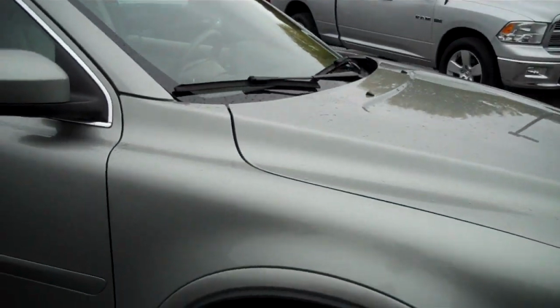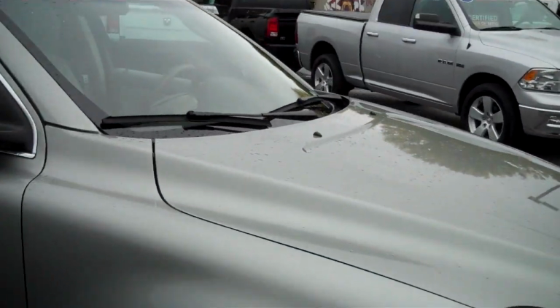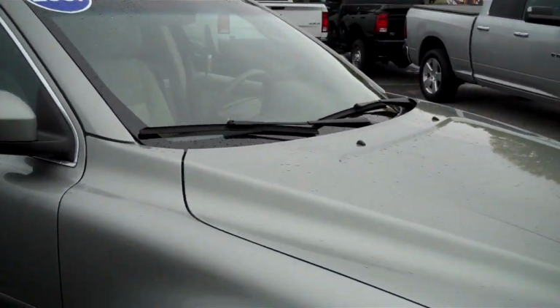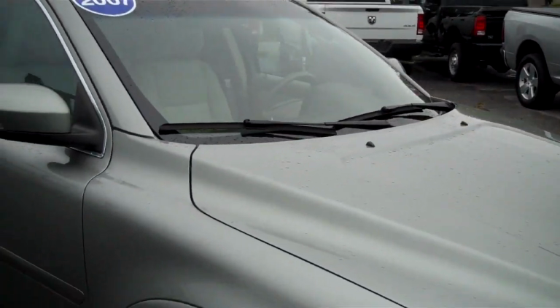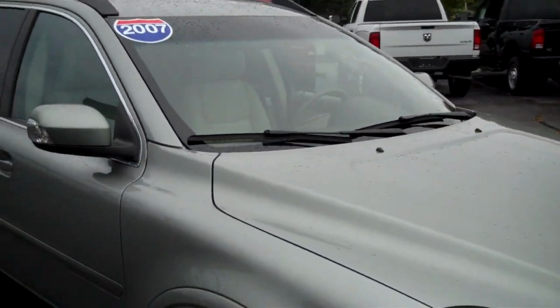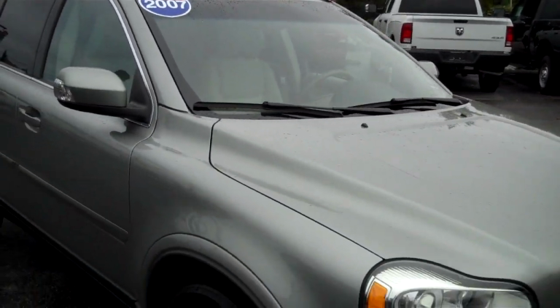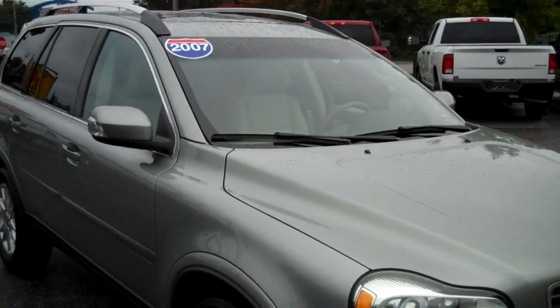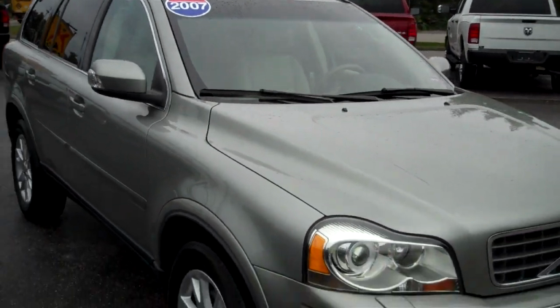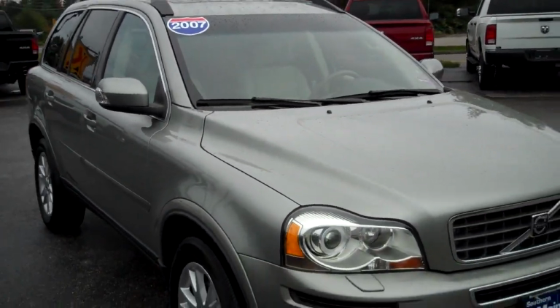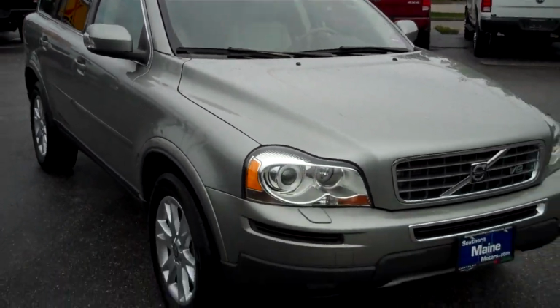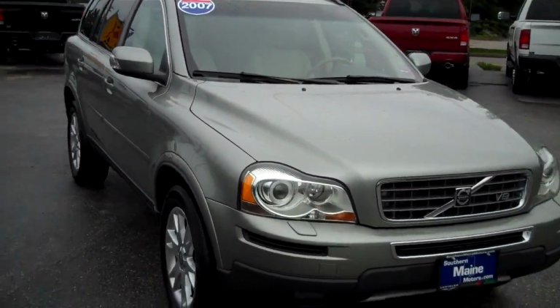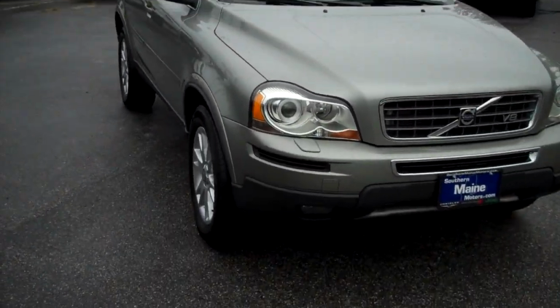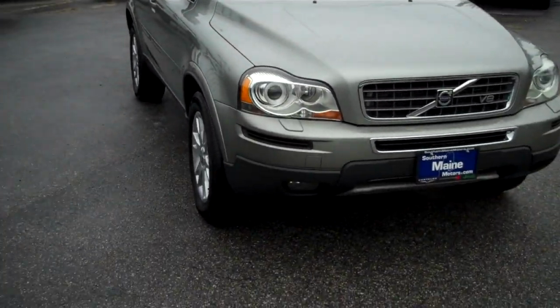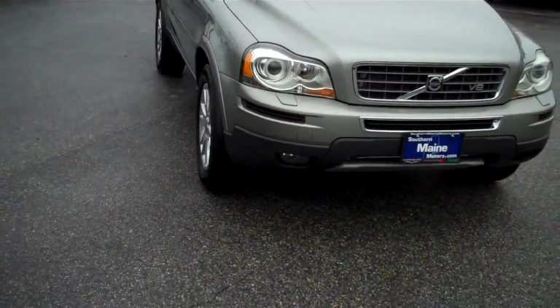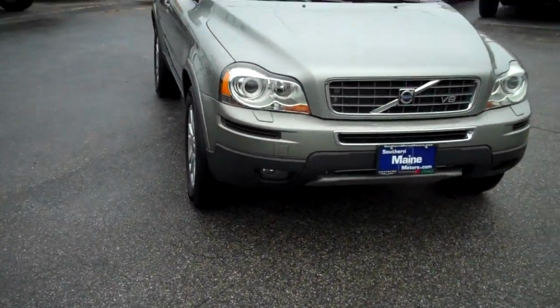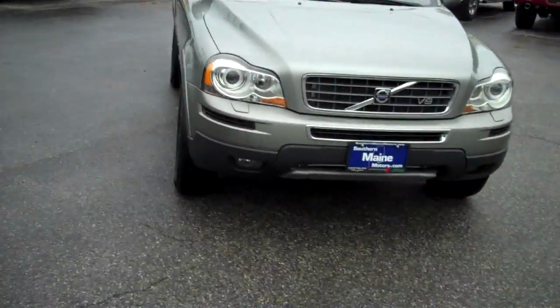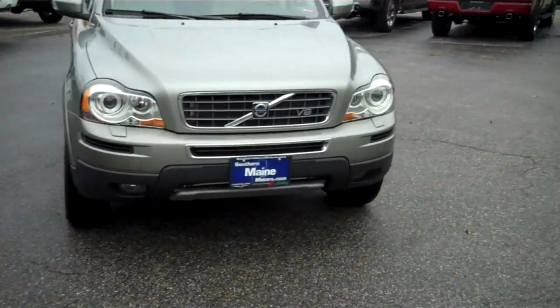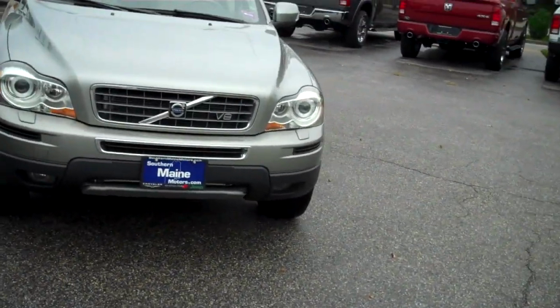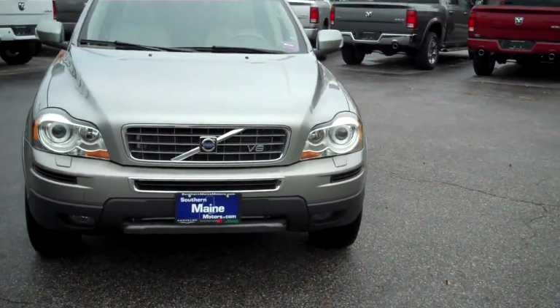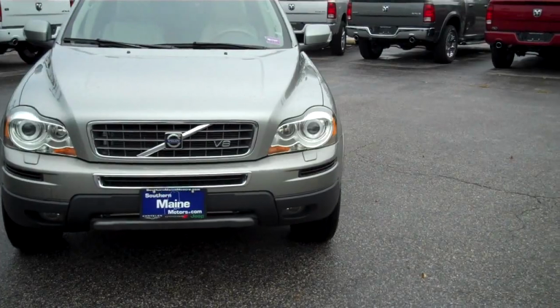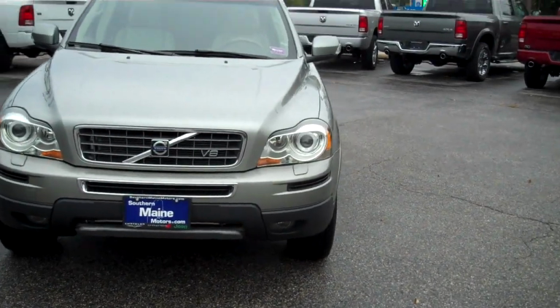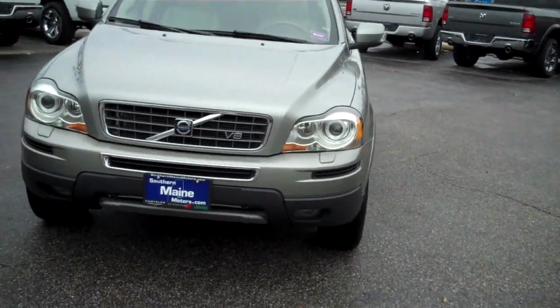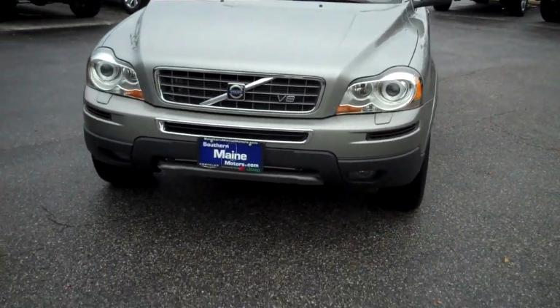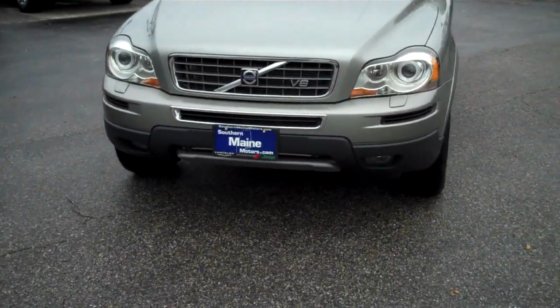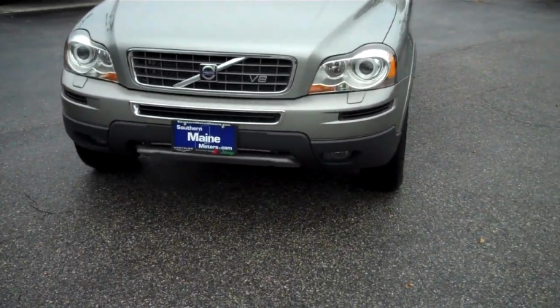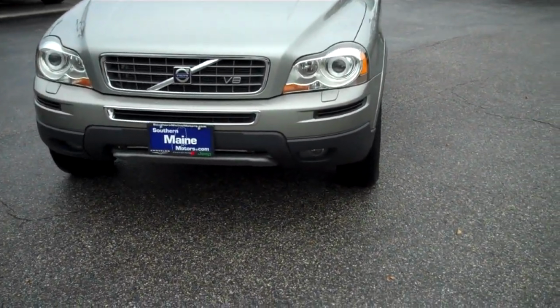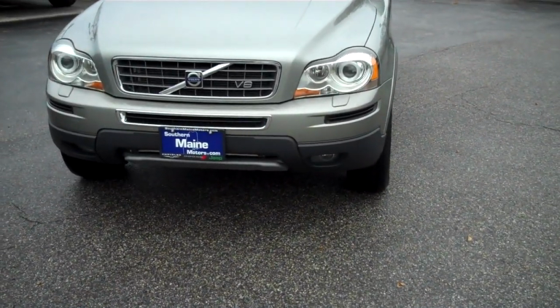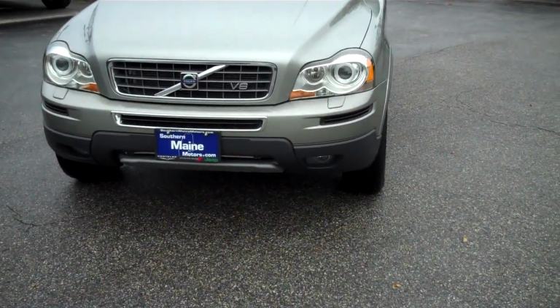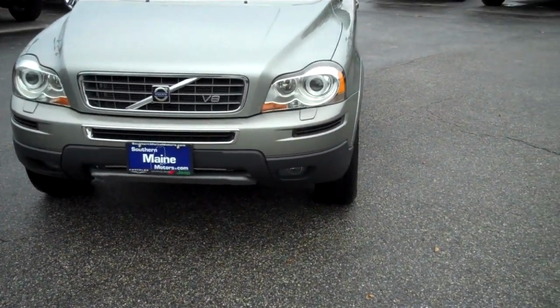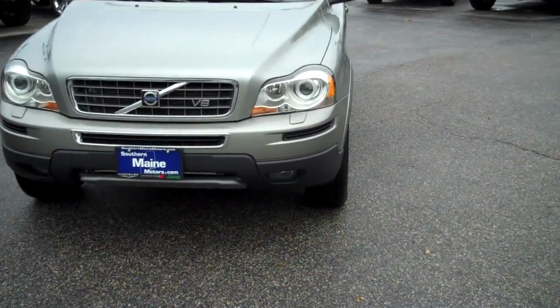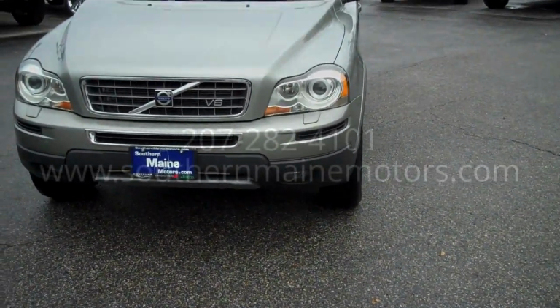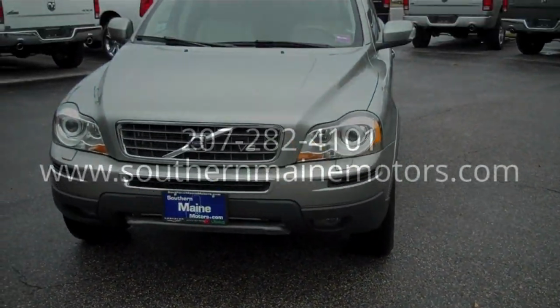My name is Steve Smith in the direct sales department. Please give me a call — check on availability and let's schedule a test drive. This is a beautiful car for the upcoming winter. I'm at 207-282-4101.